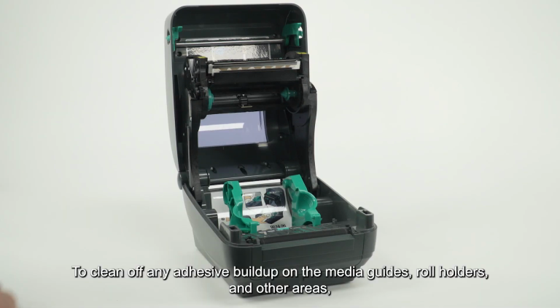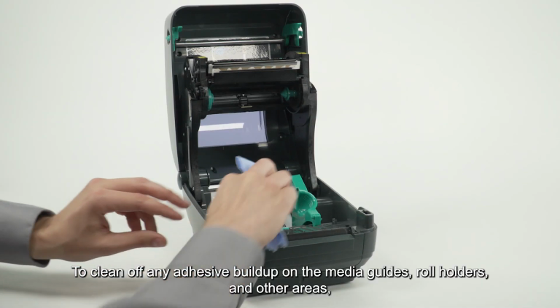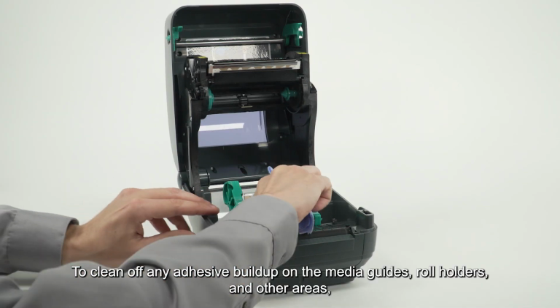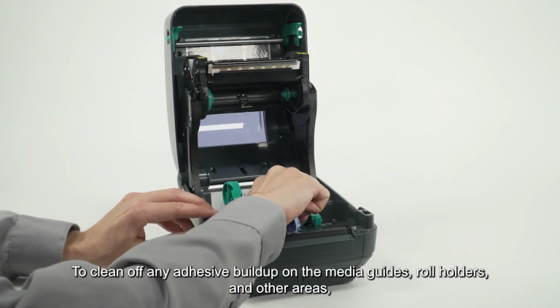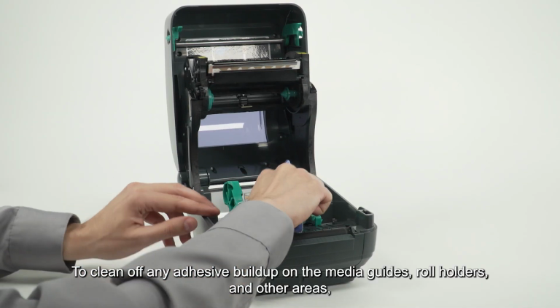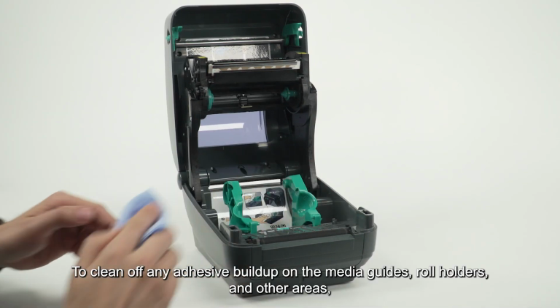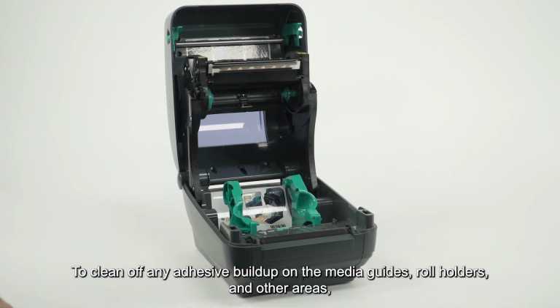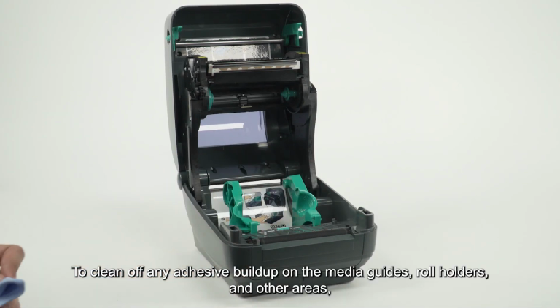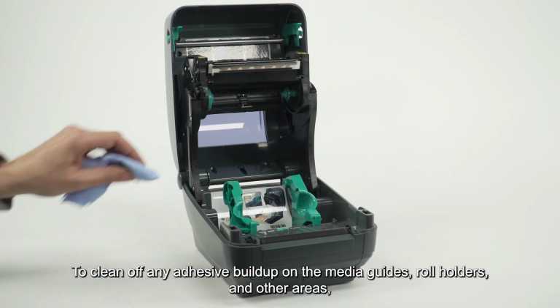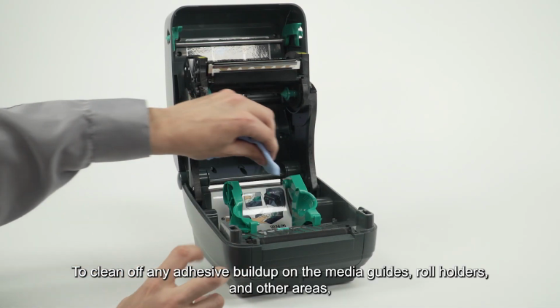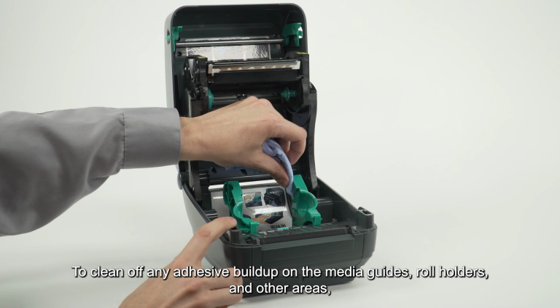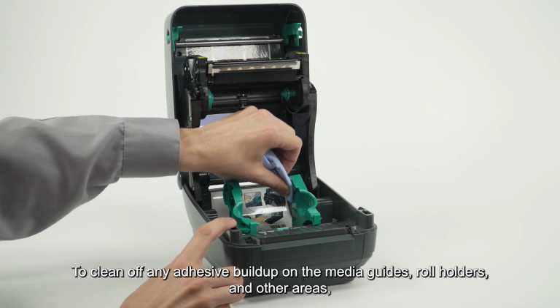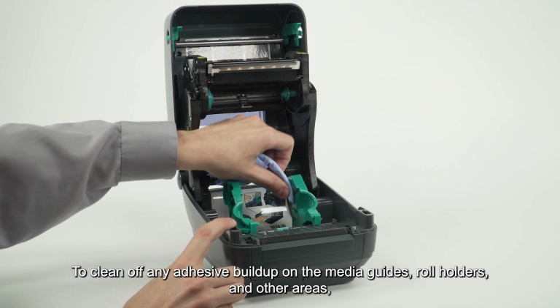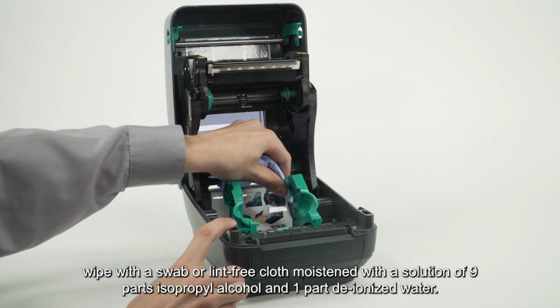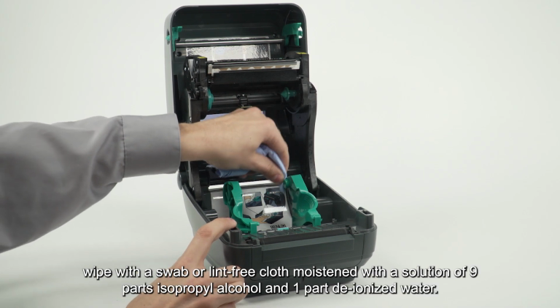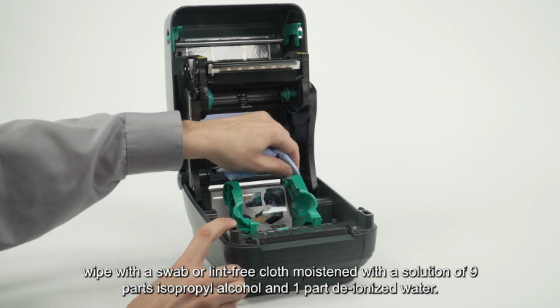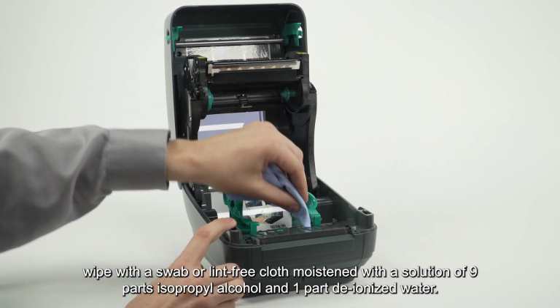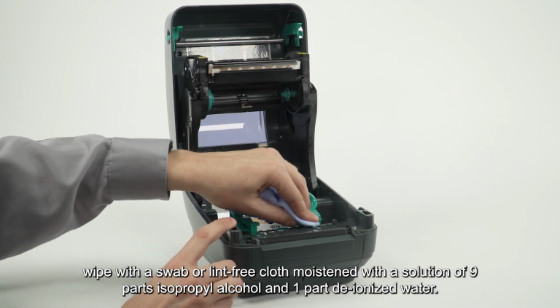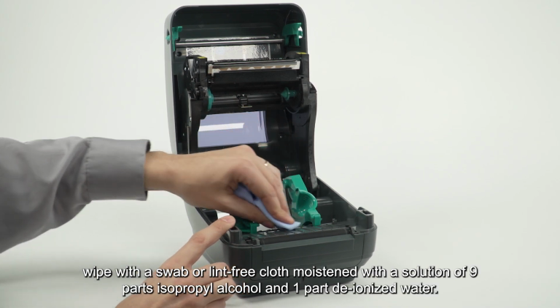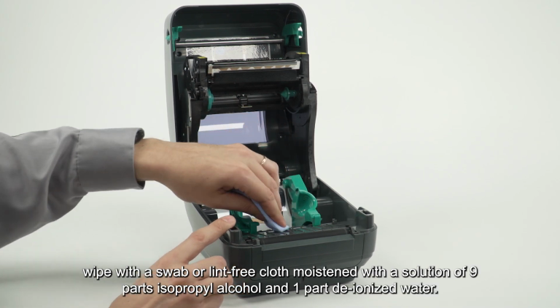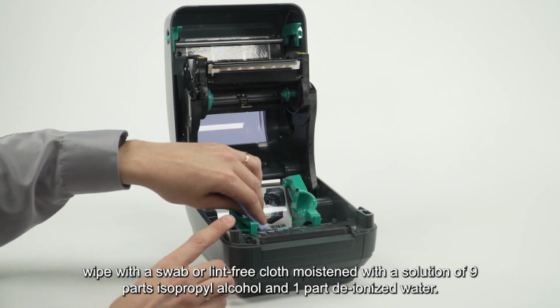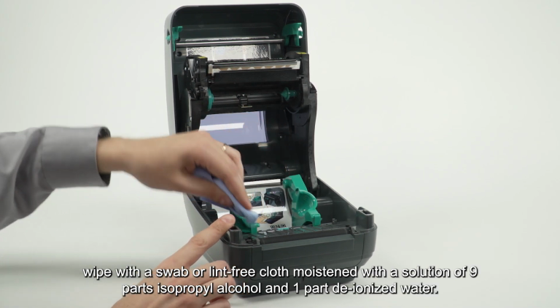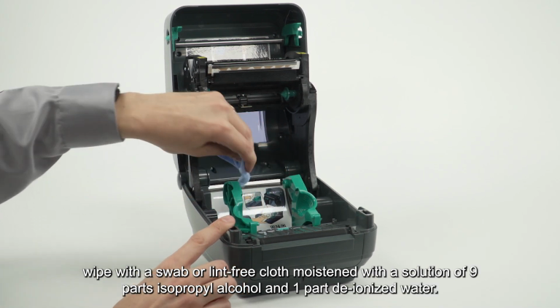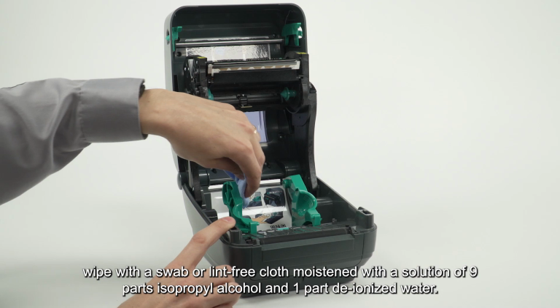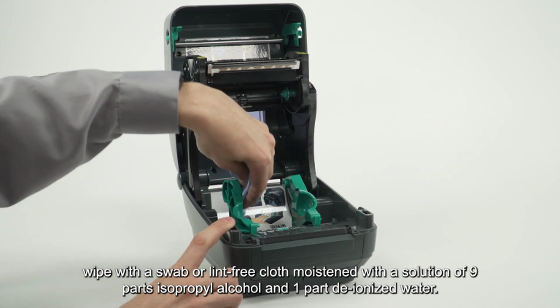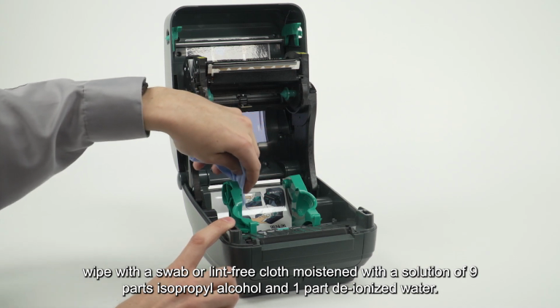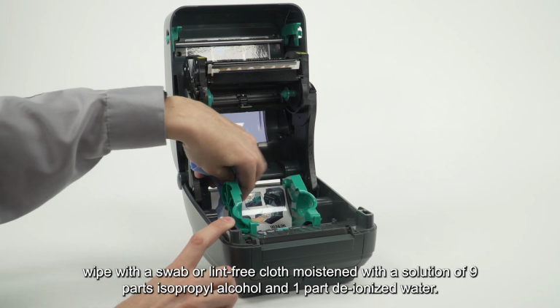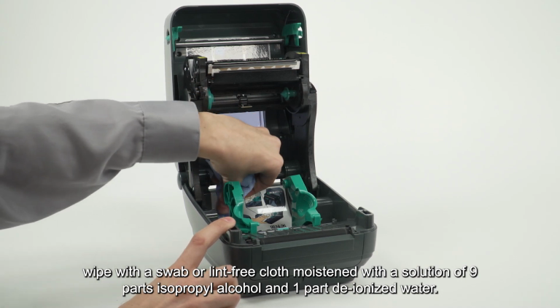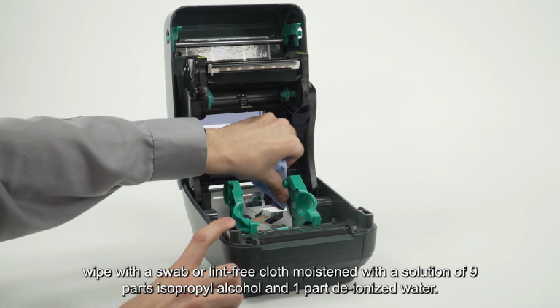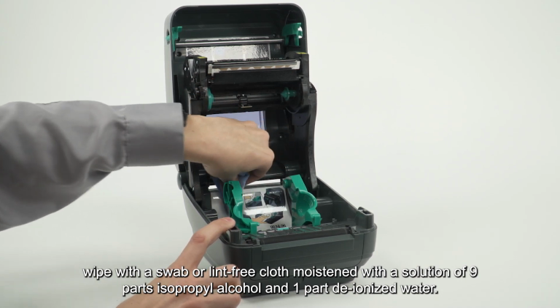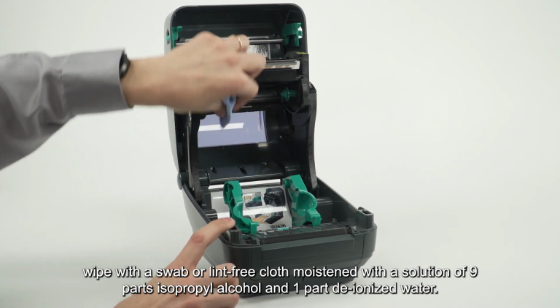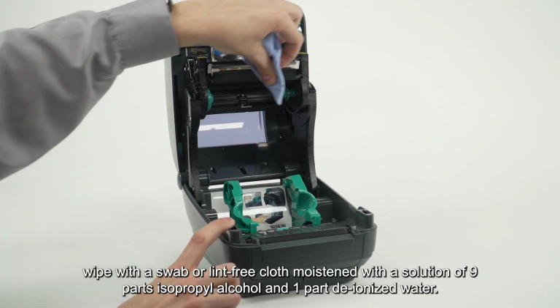To clean off any adhesive buildup on the media guides, roll holders, and other areas, wipe with a swab or lint-free cloth moistened with a solution of nine parts isopropyl alcohol and one part deionized water.